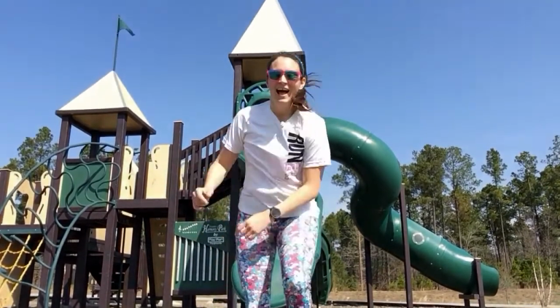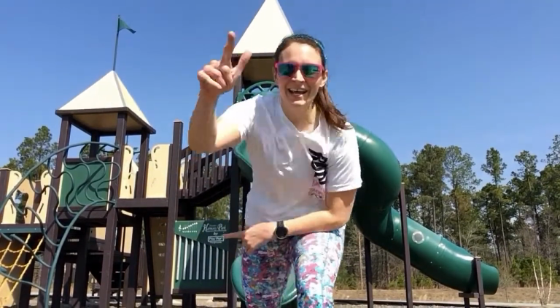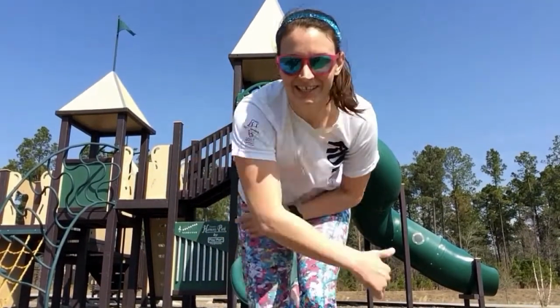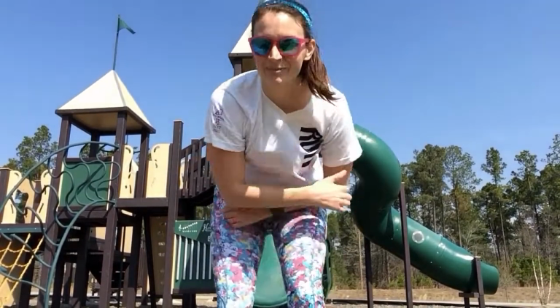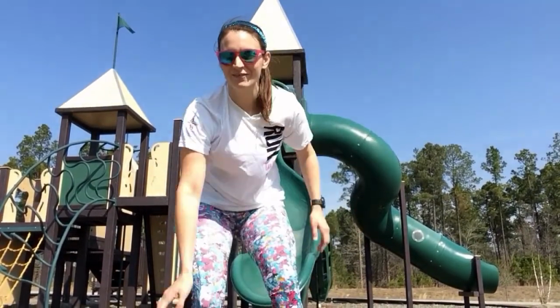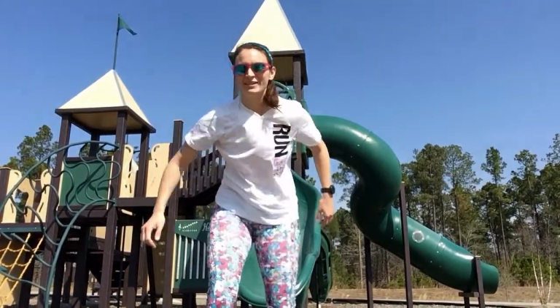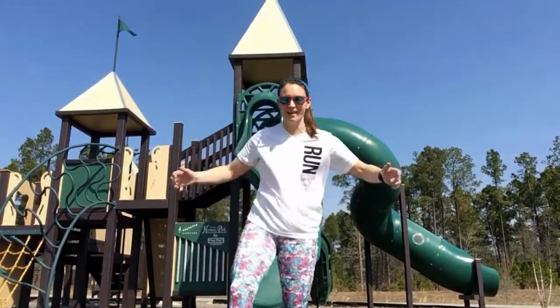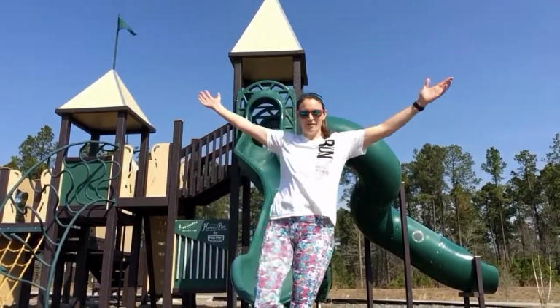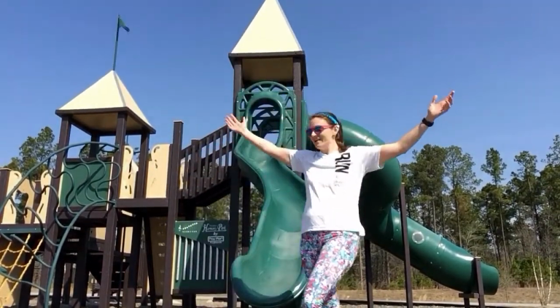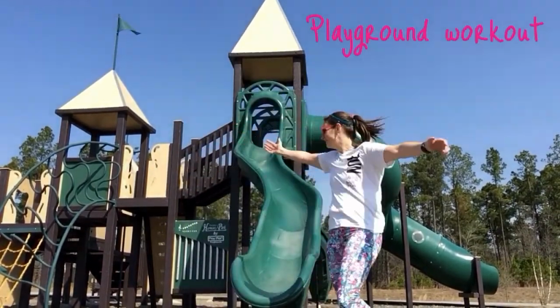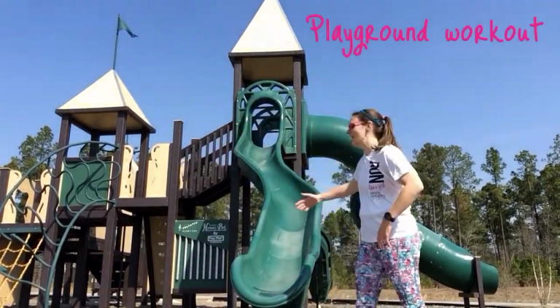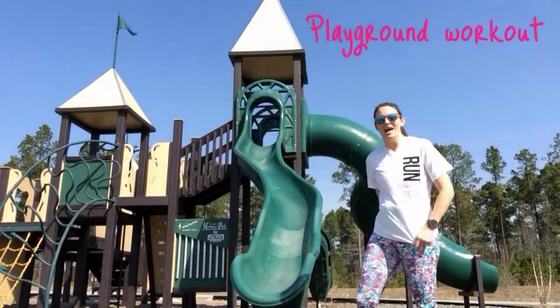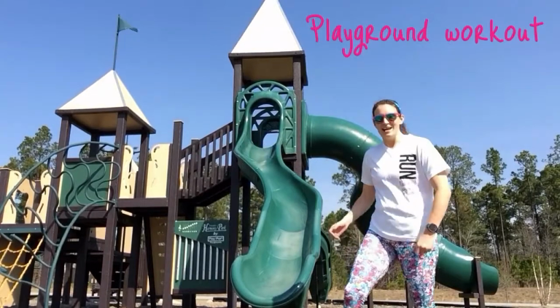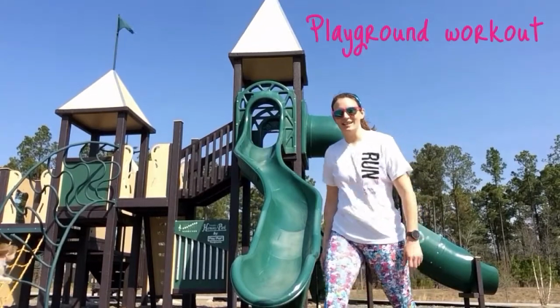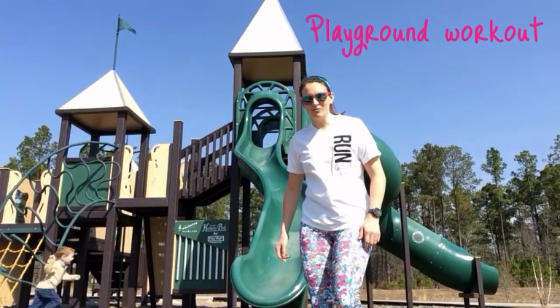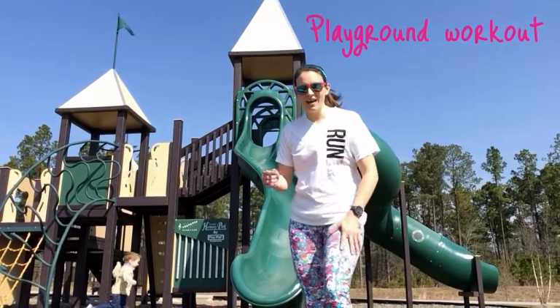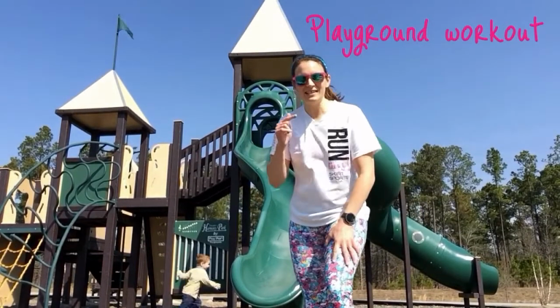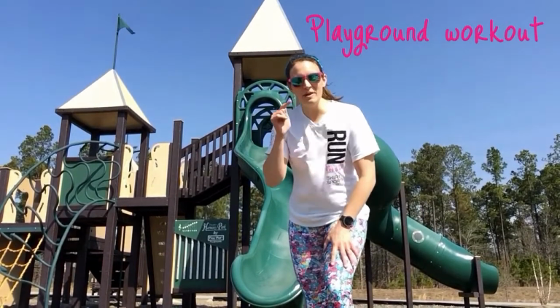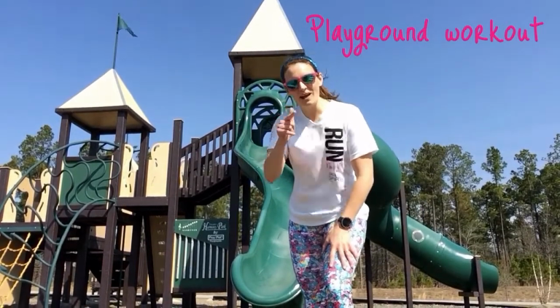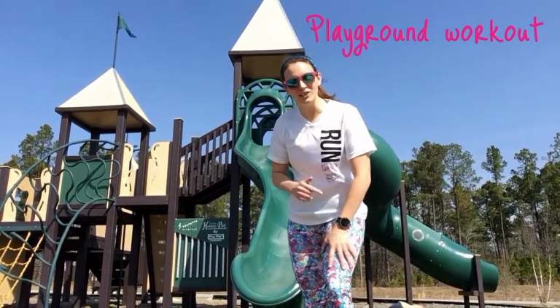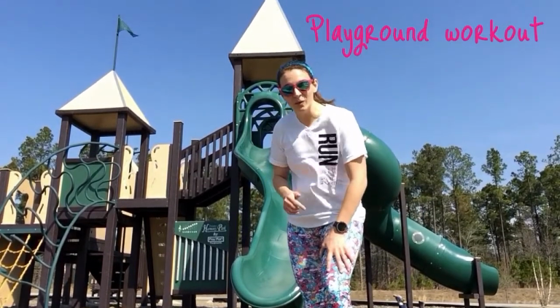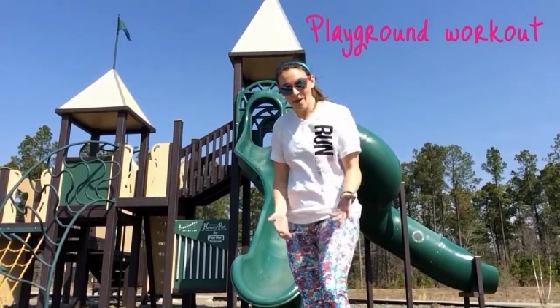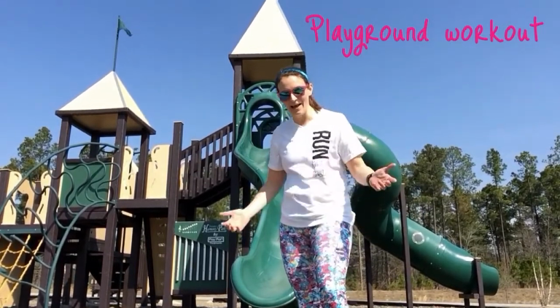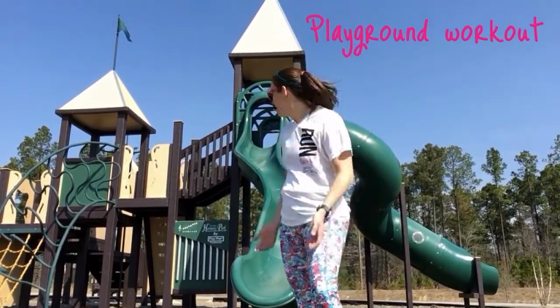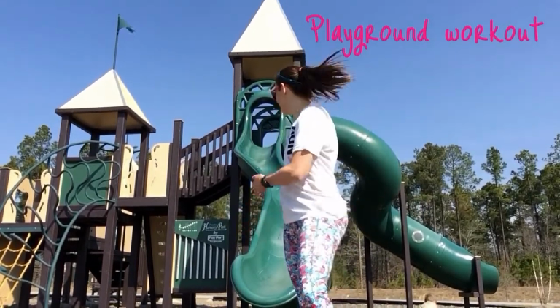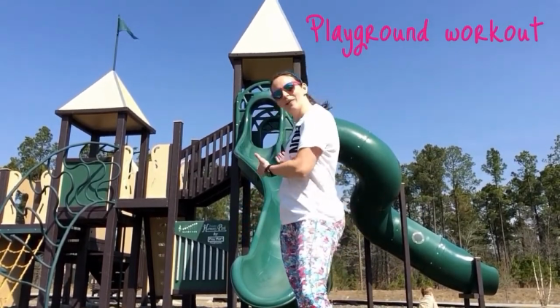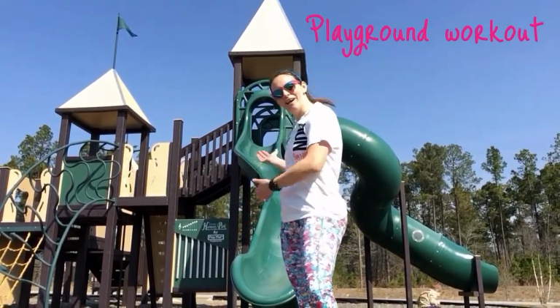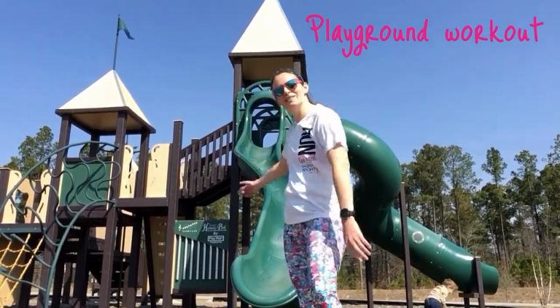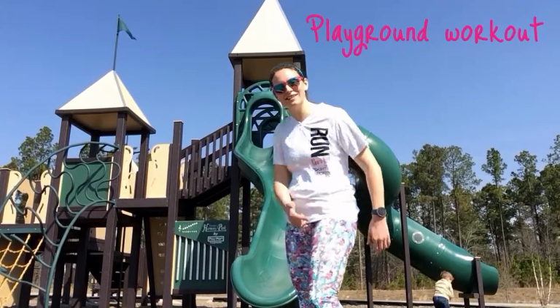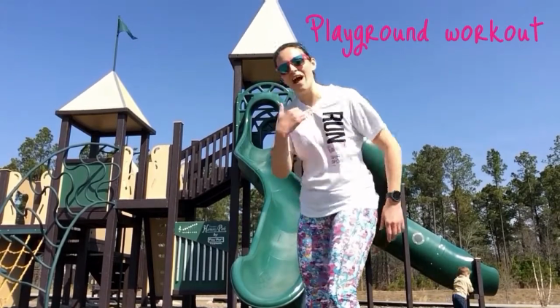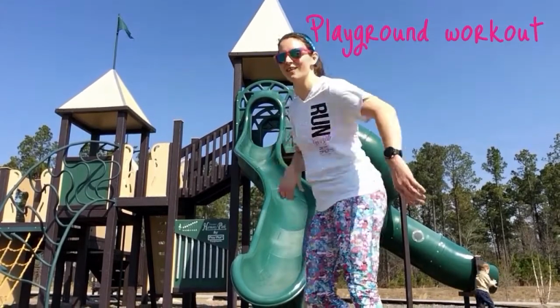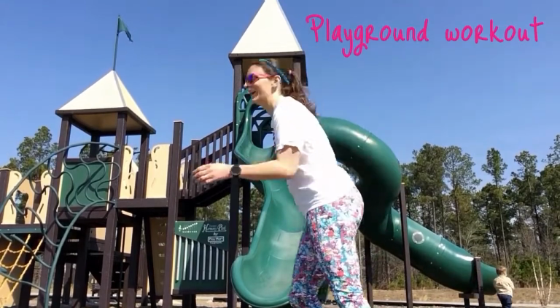Hey there, Skirt Sports fans! We are at the playground today and today's workout is going to be brought to you by the playground, so let's go have some fun!